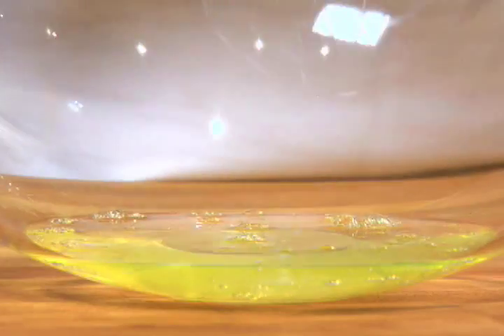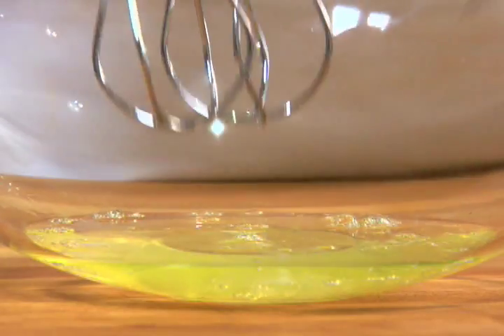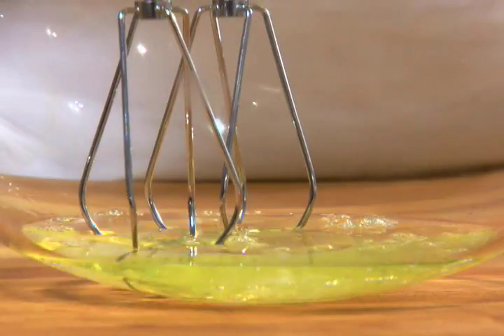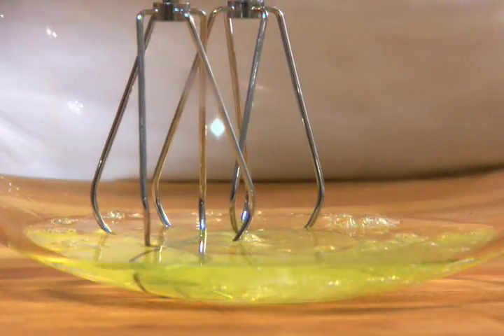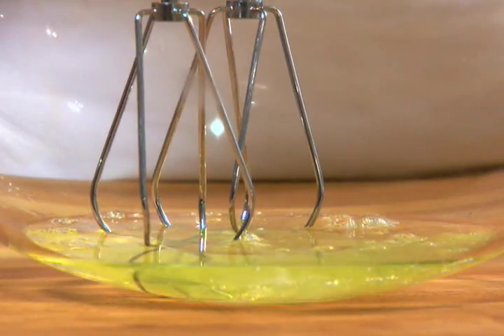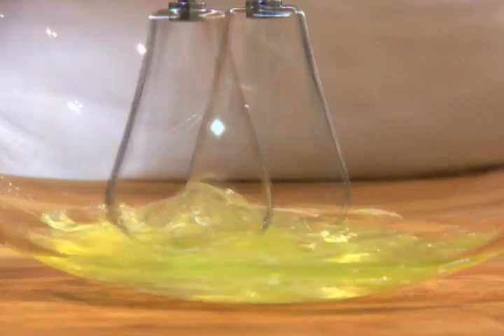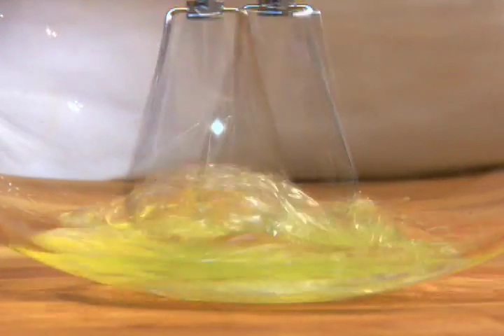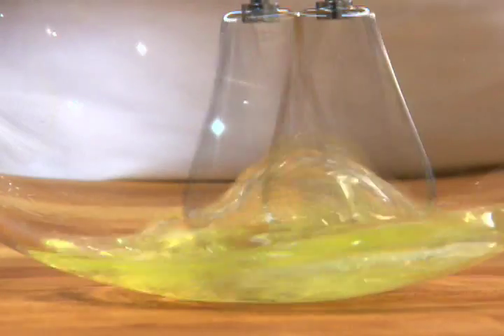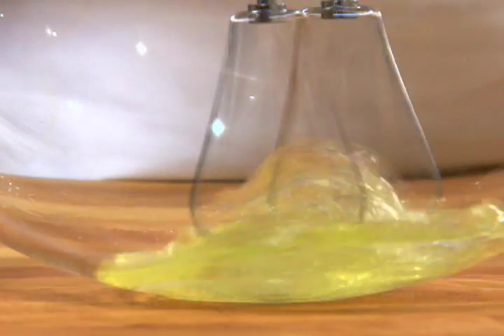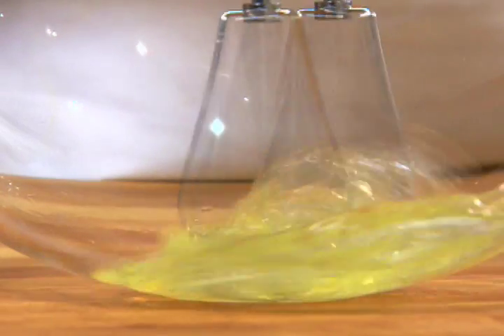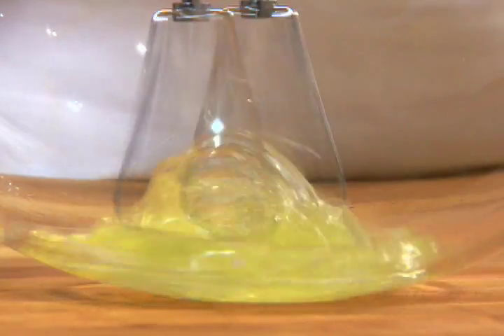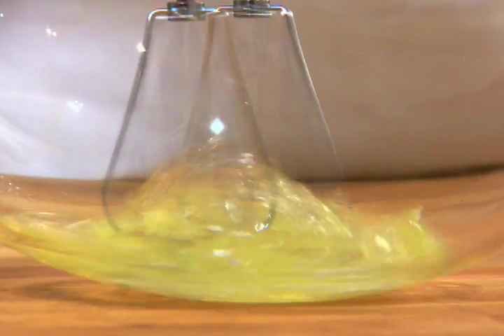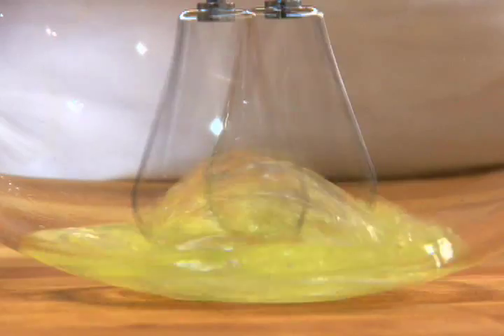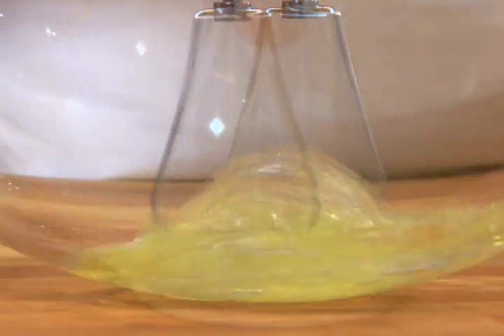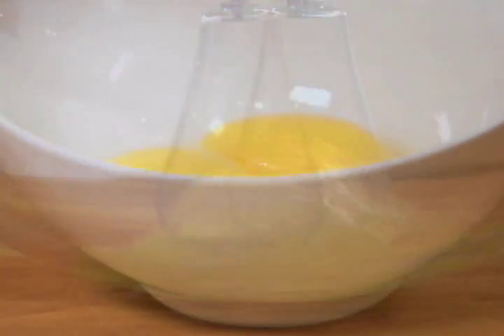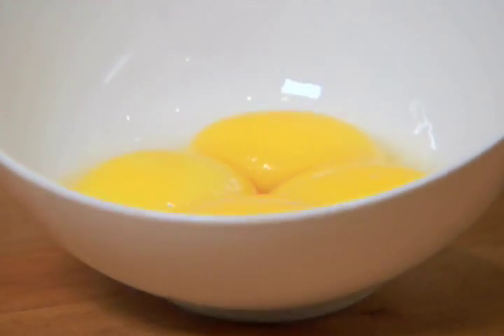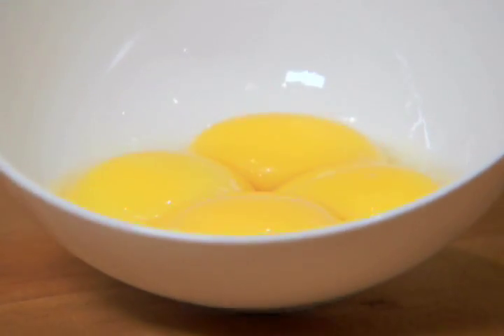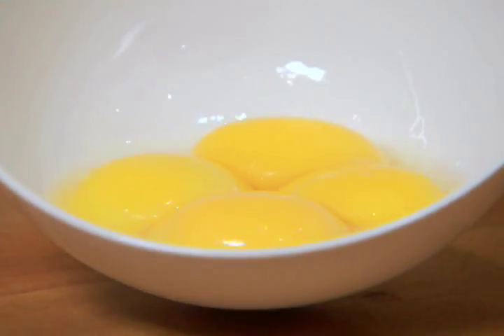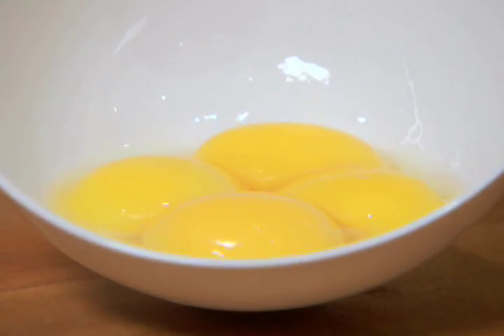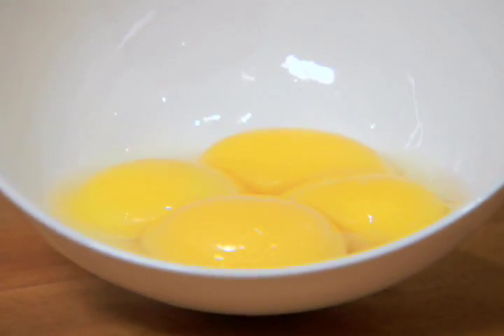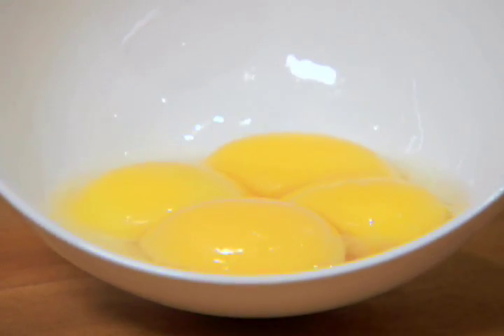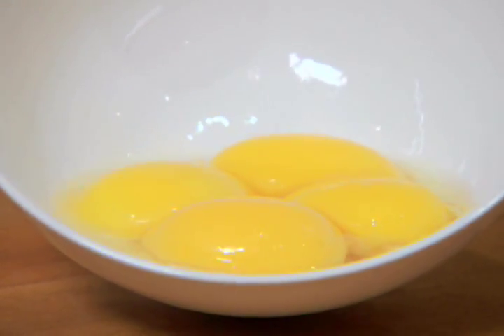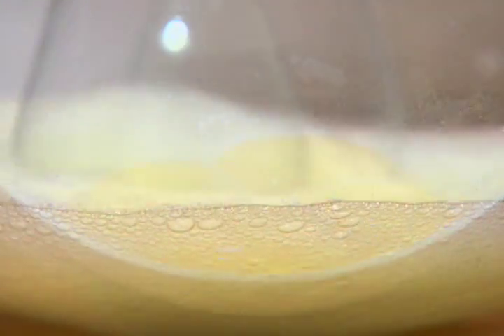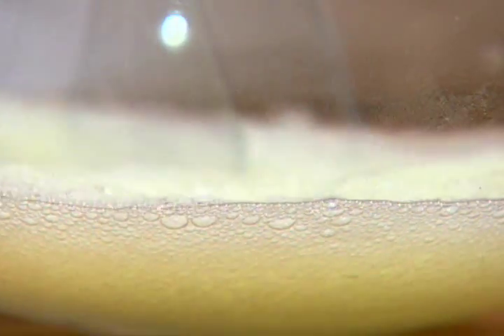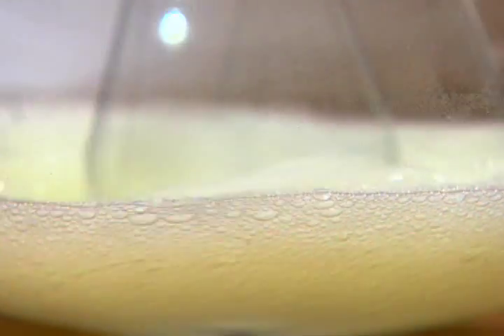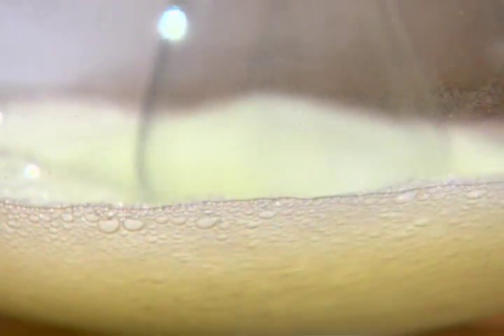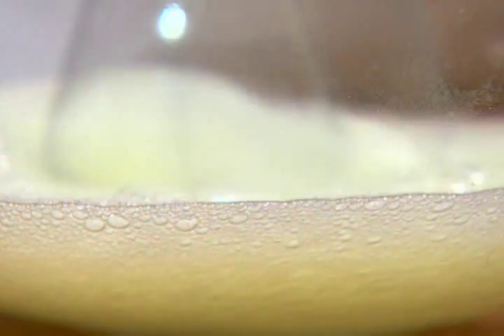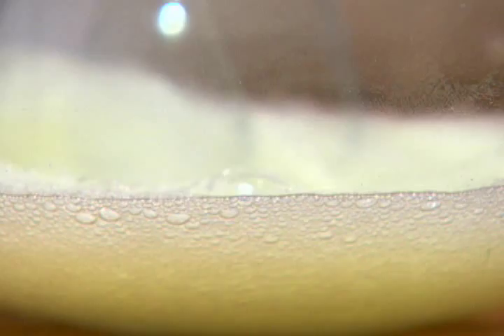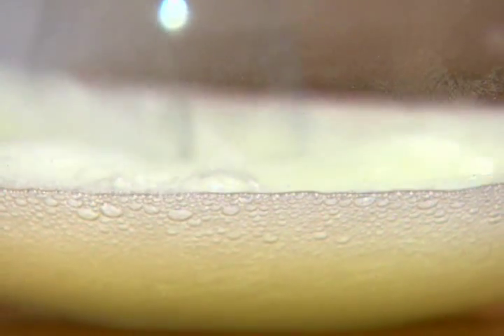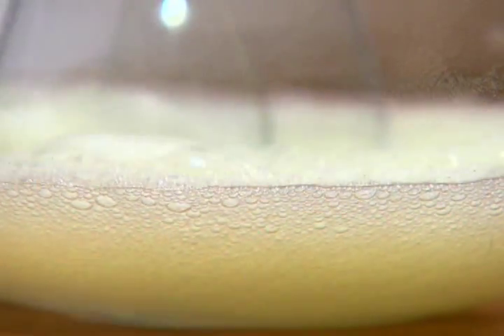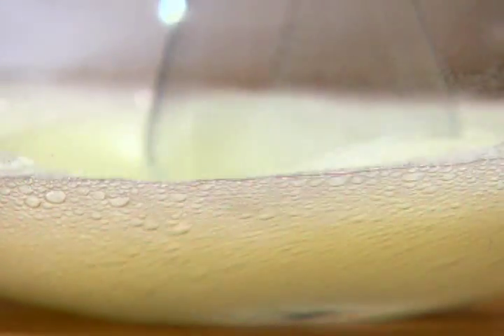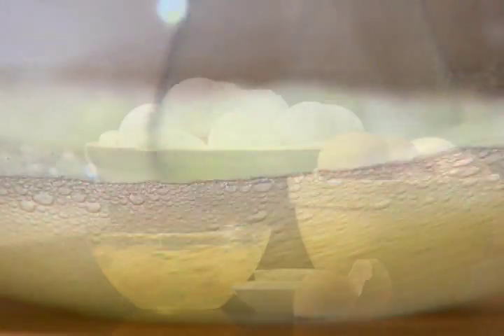Many recipes call for egg whites or egg yolks, which means the eggs must be separated. Egg yolks can be used in batters, custards, and mayonnaise, while the whites are needed for cakes, meringues, and mousses.